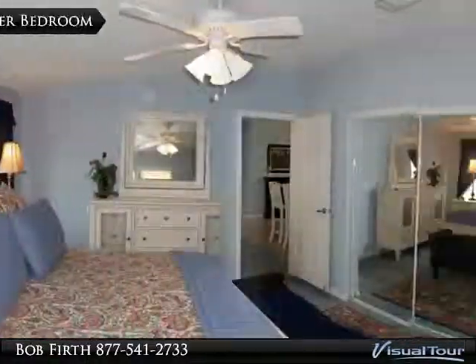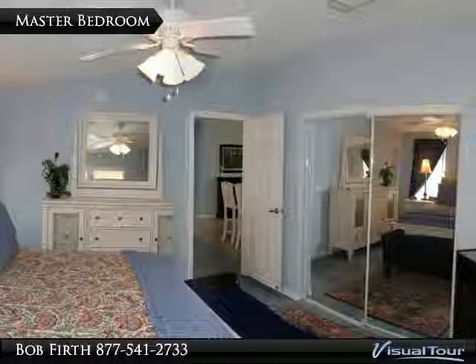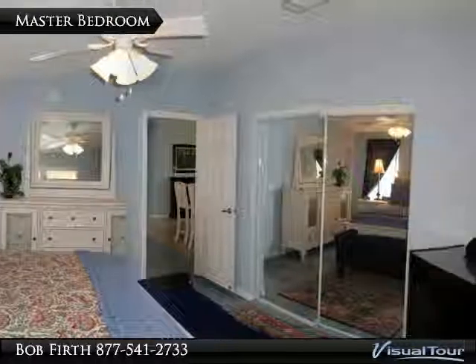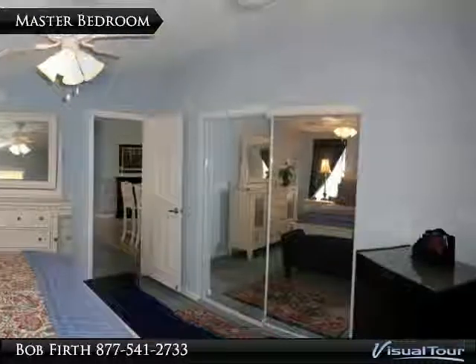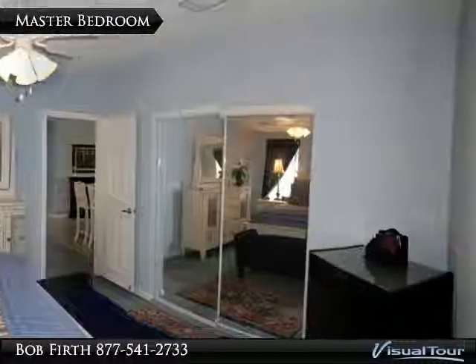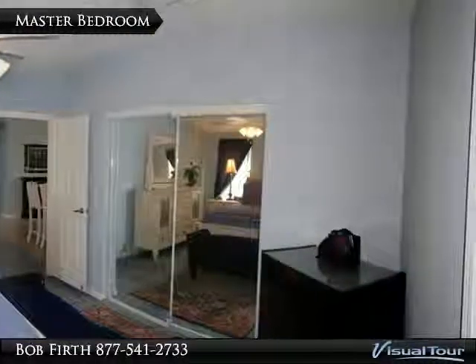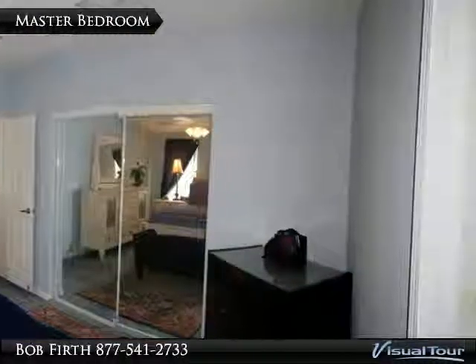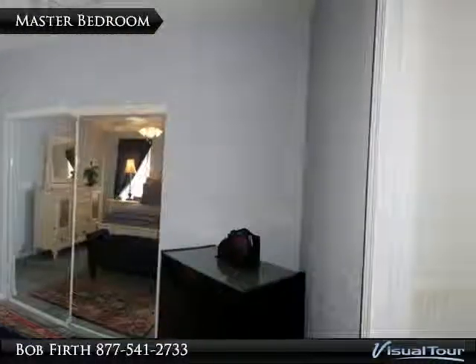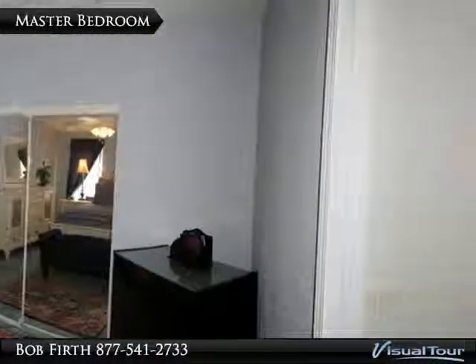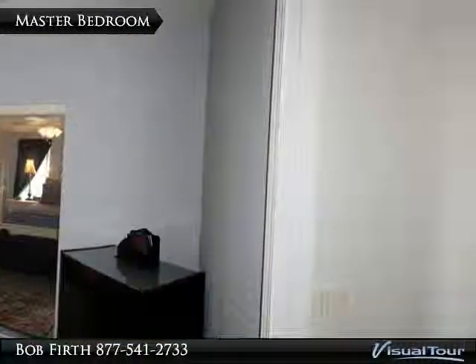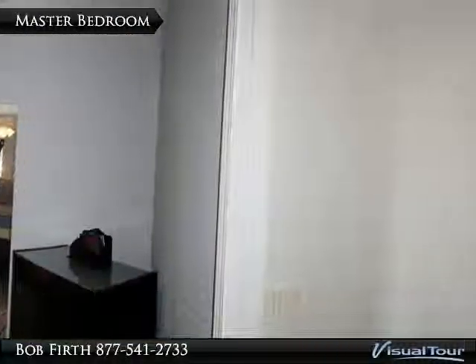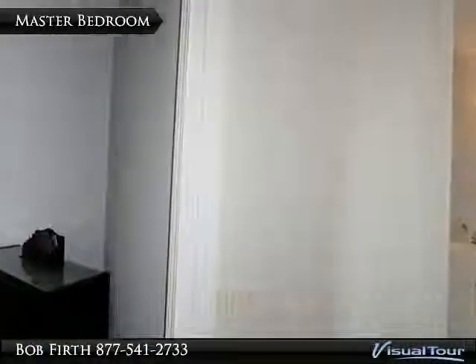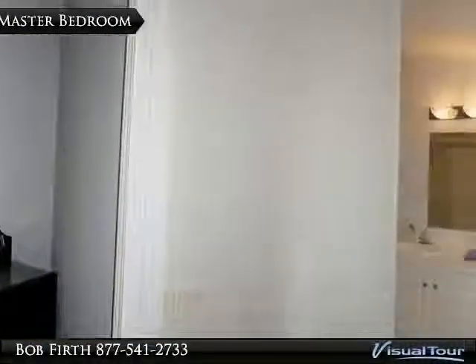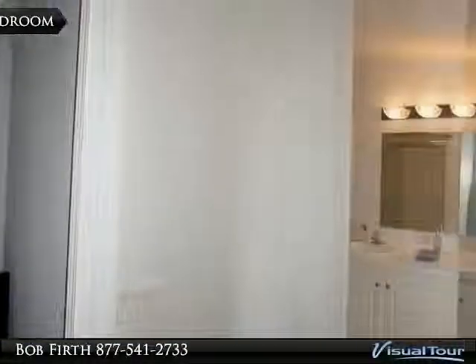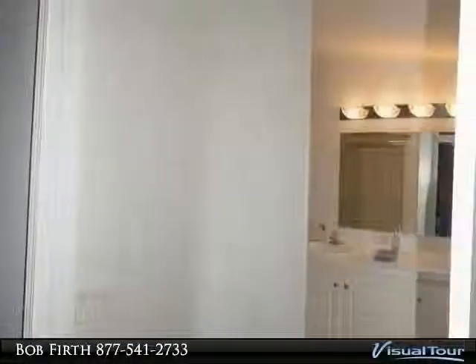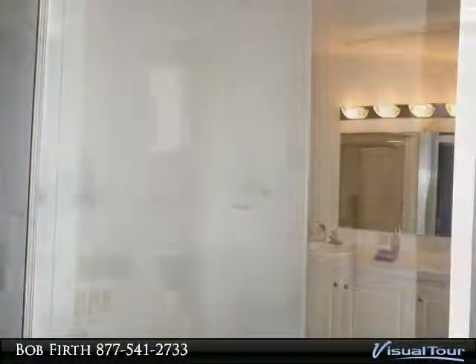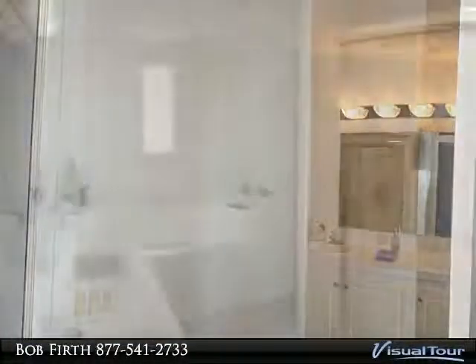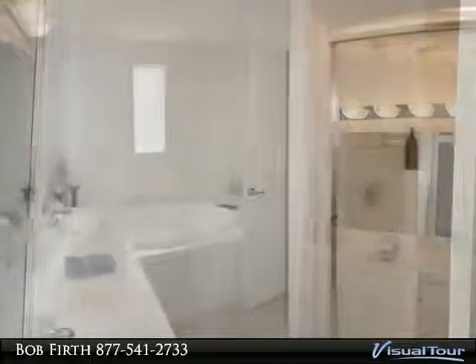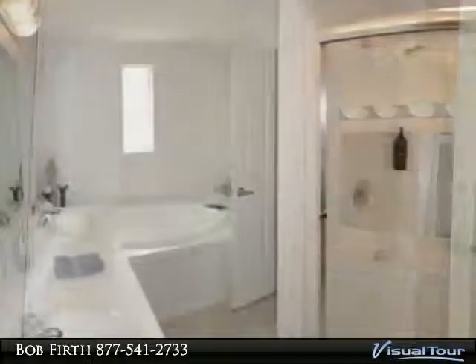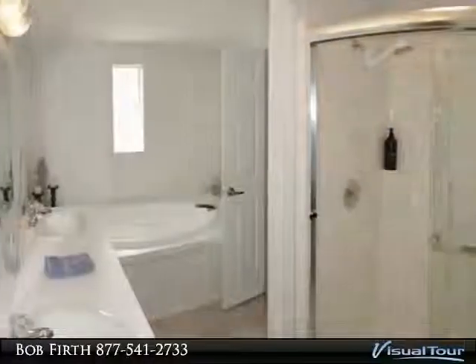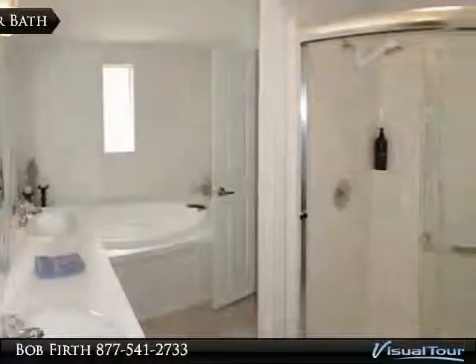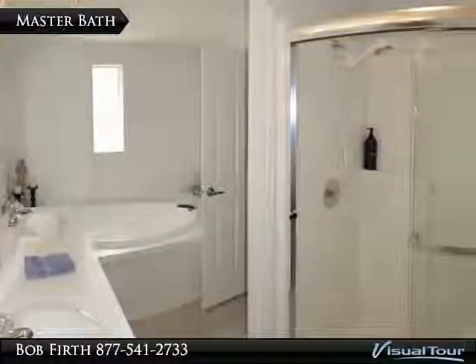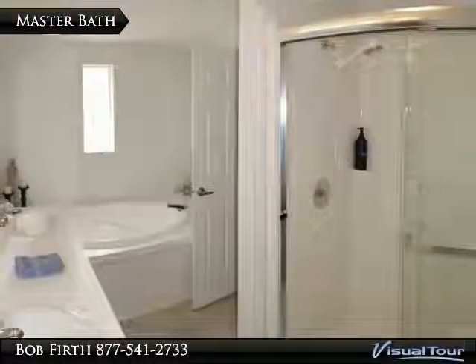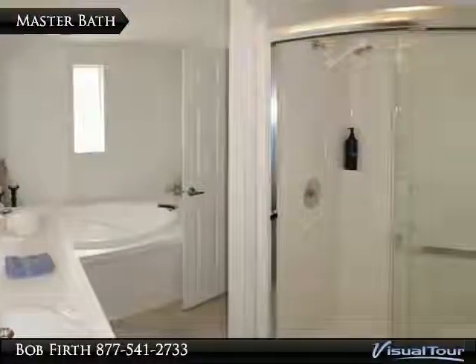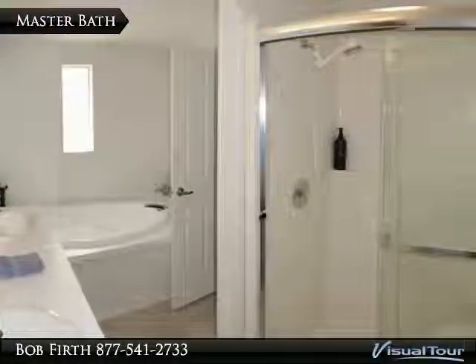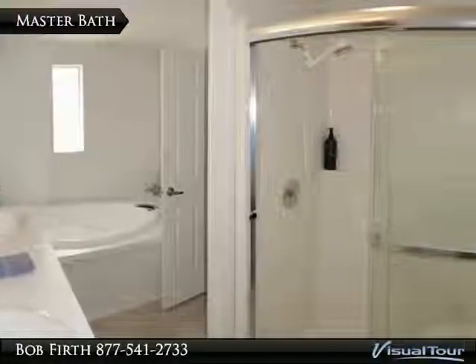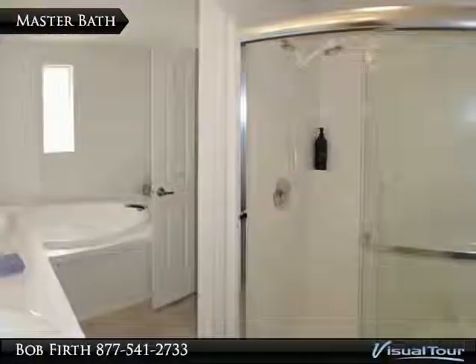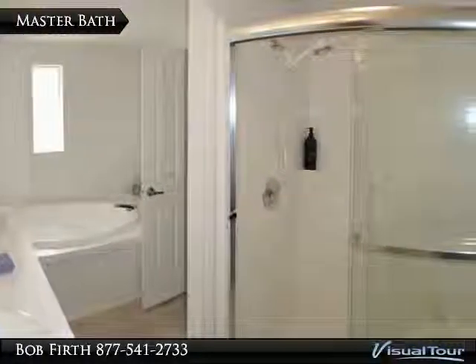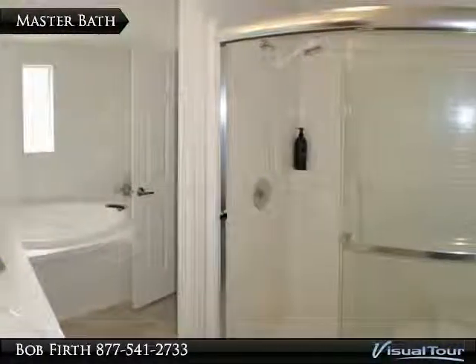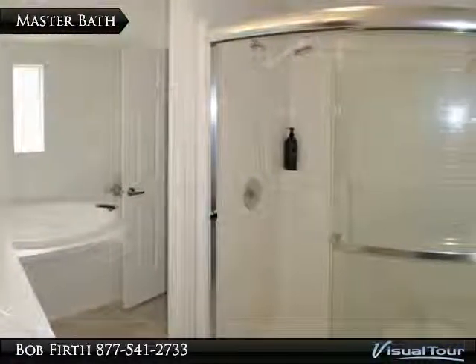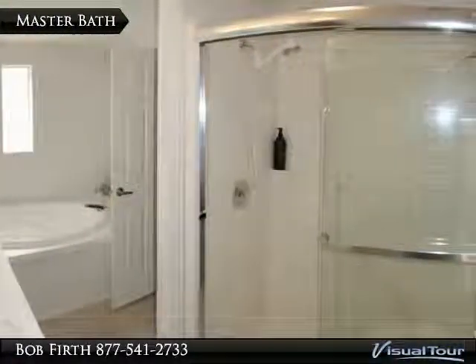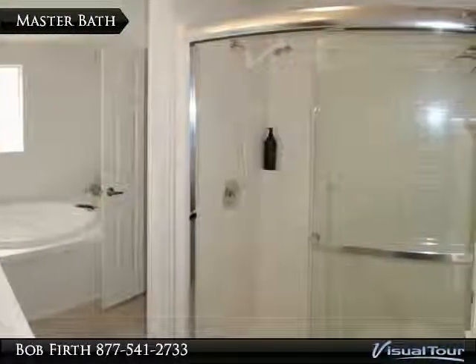The master bath connects directly to the bedroom. It features dual sinks, a soaker tub, and a shower with bench.